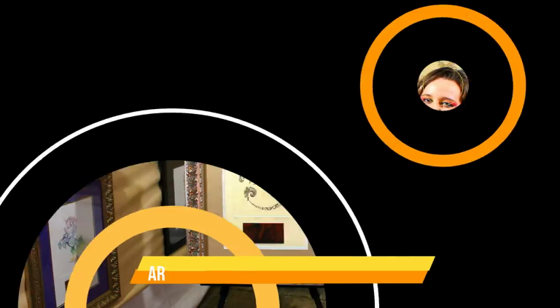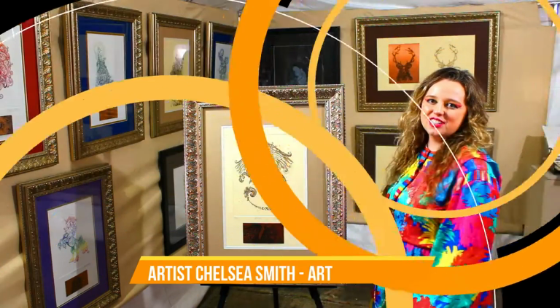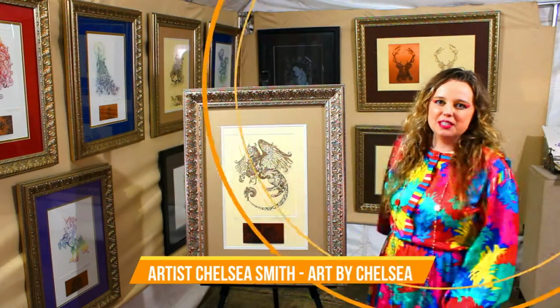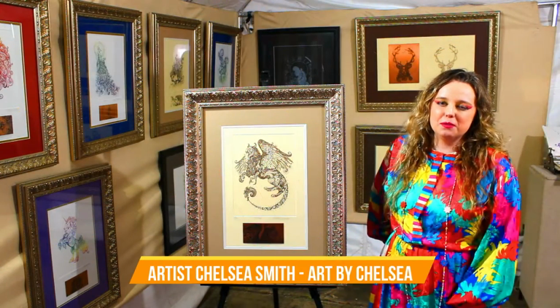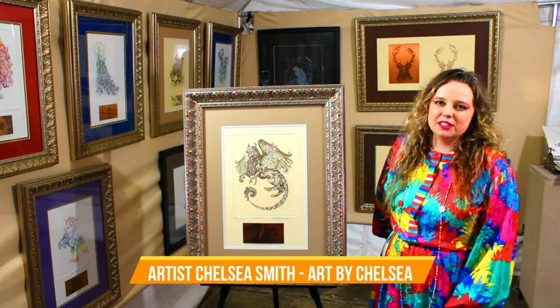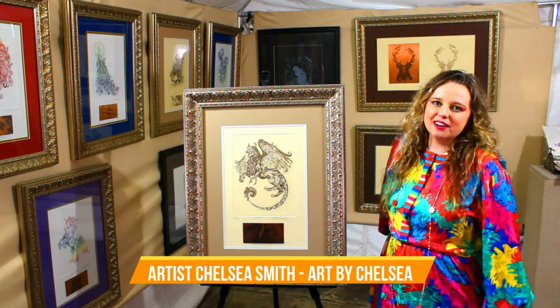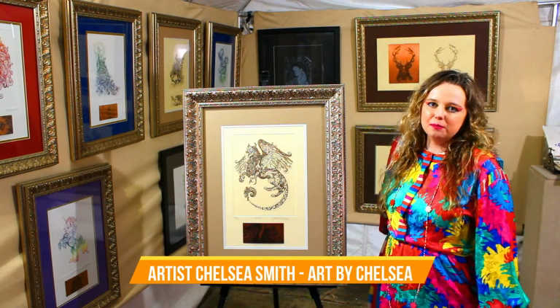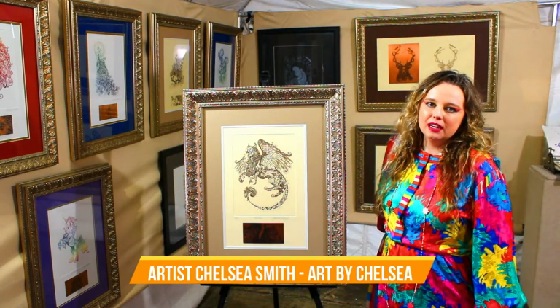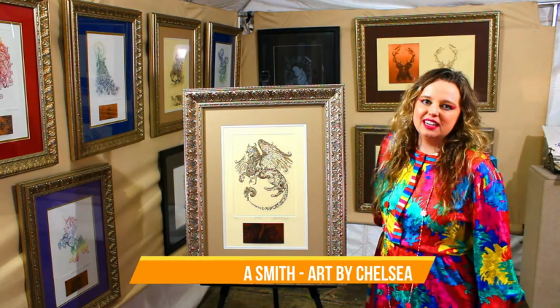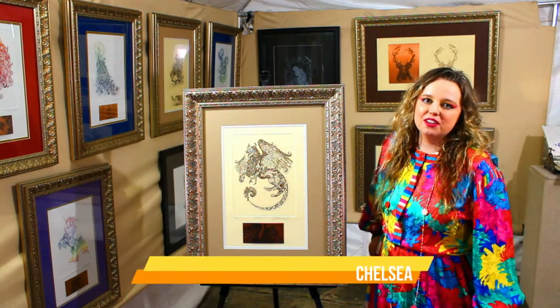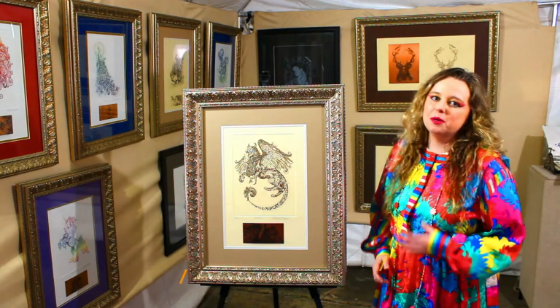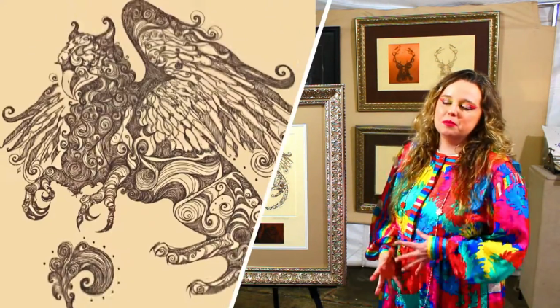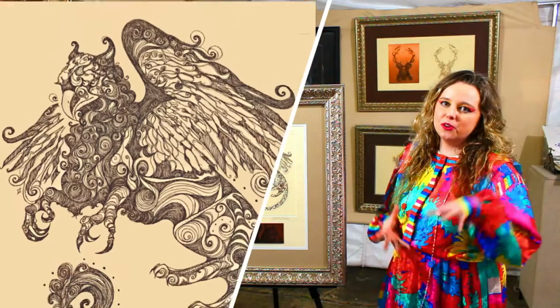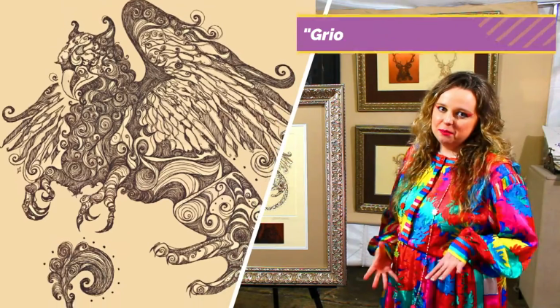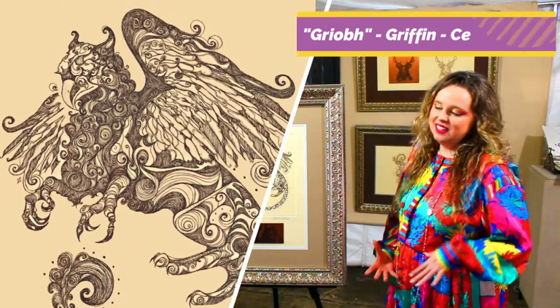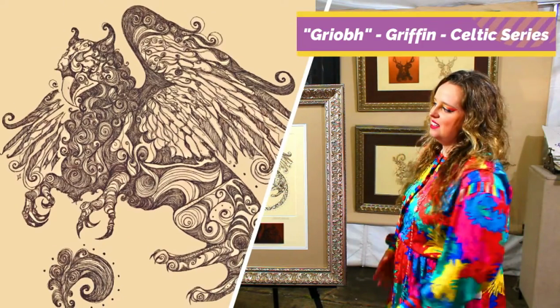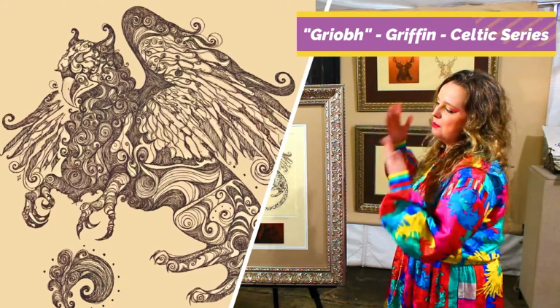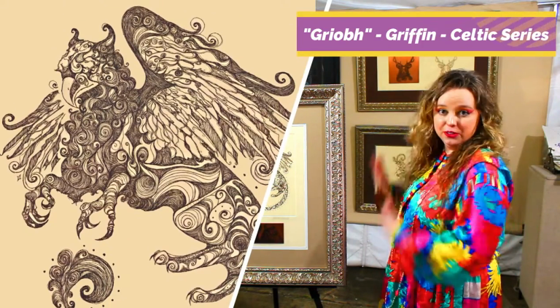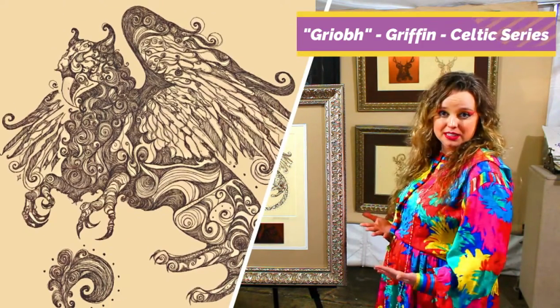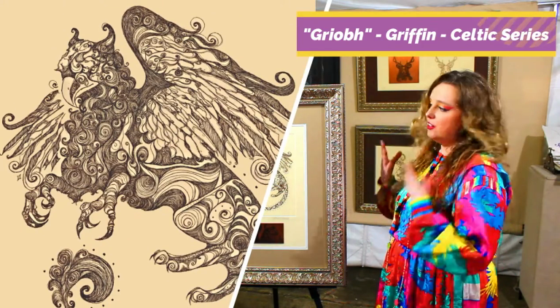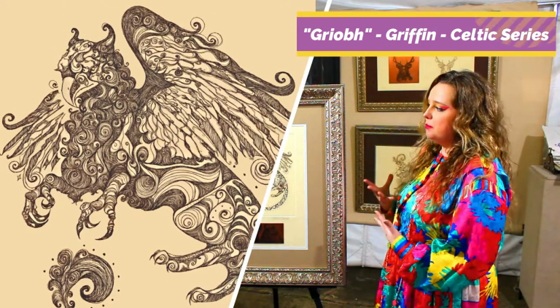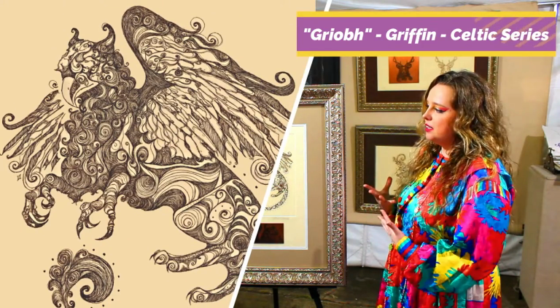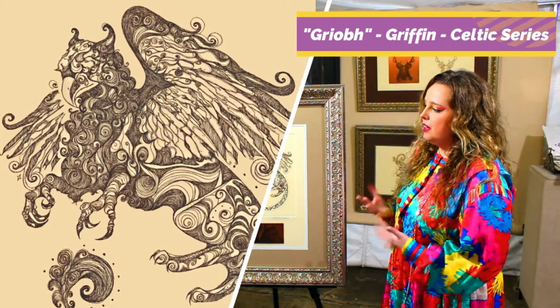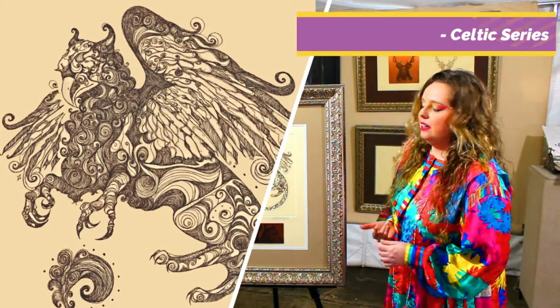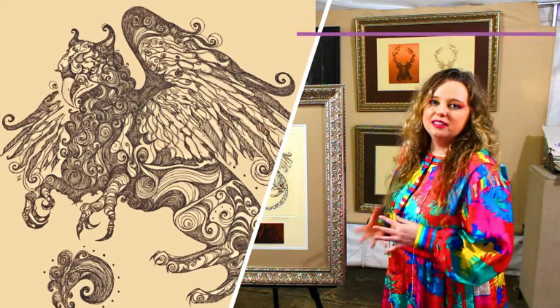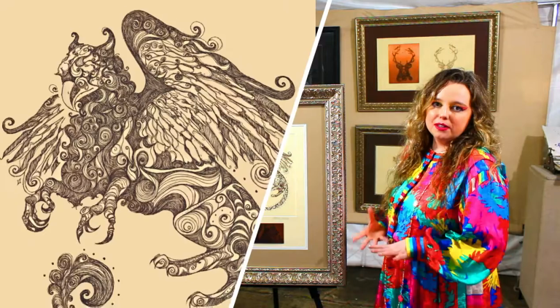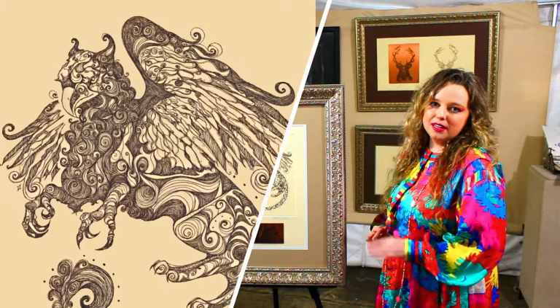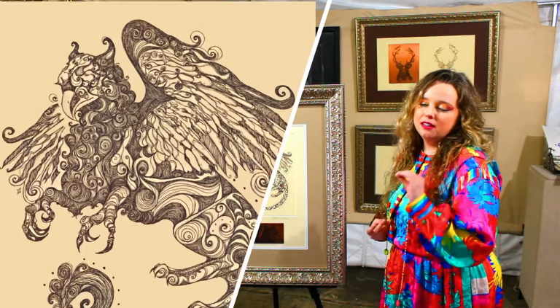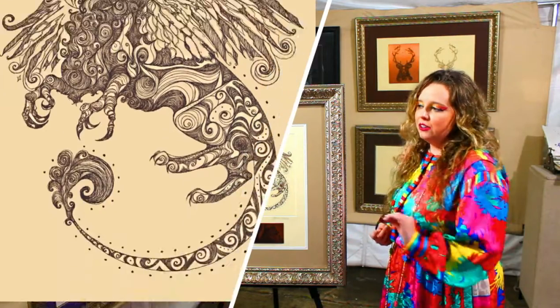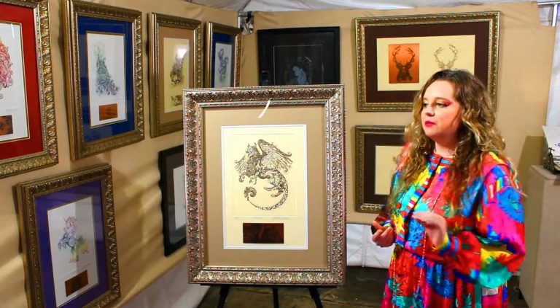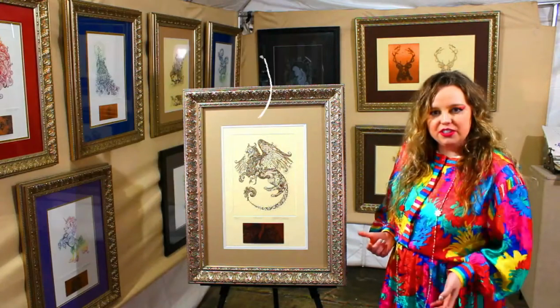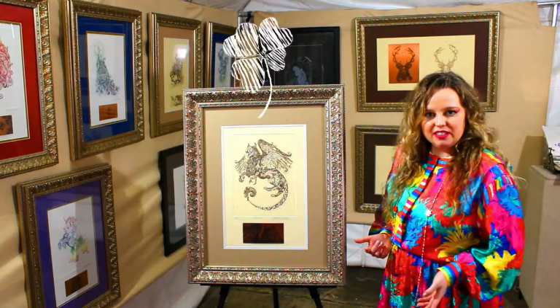Hi, this is Chelsea Smith from r4chelsea.com, and today I'm going to talk about one of my most requested pieces and my new piece — my Gryphon piece. He is part of my Celtic mythology series.